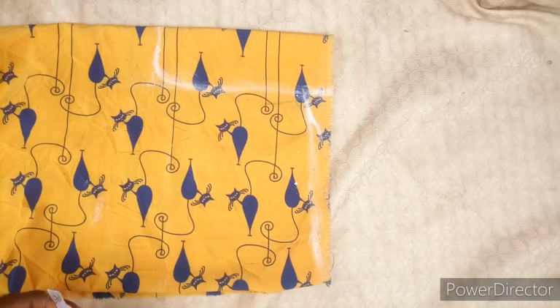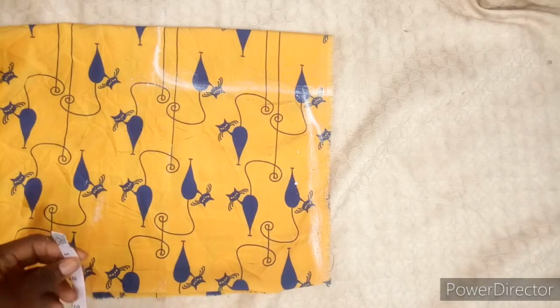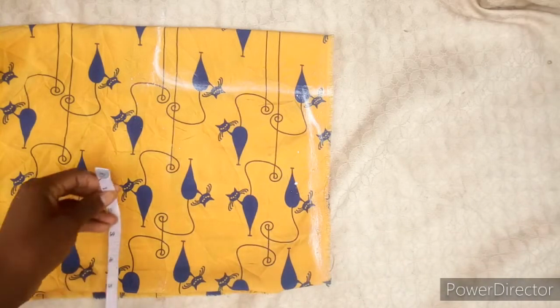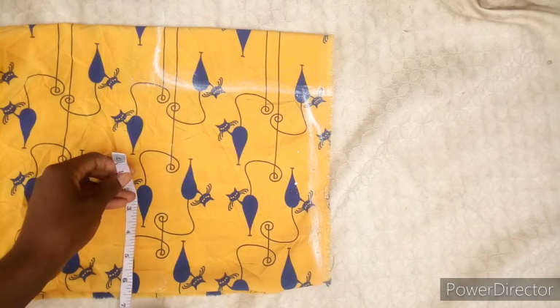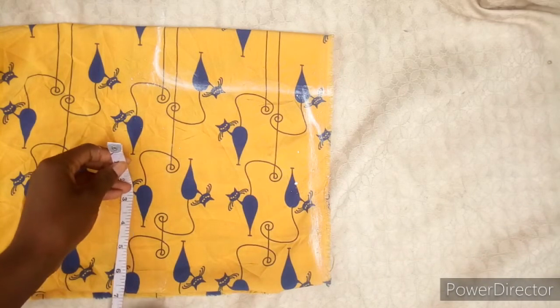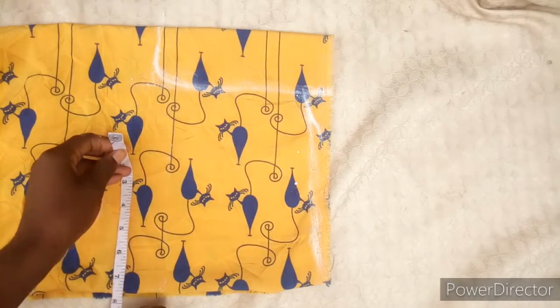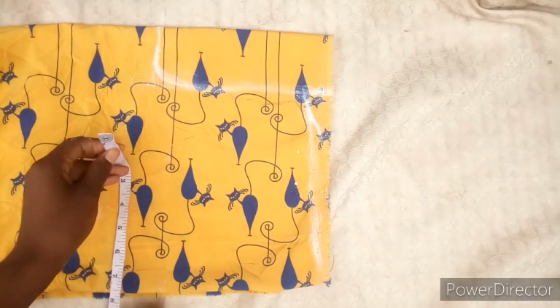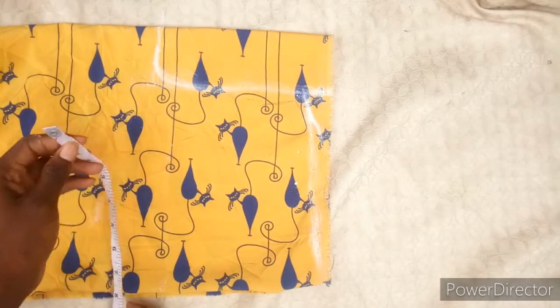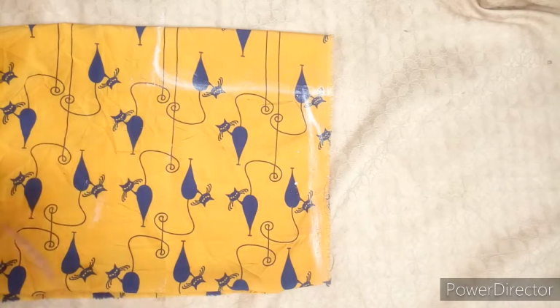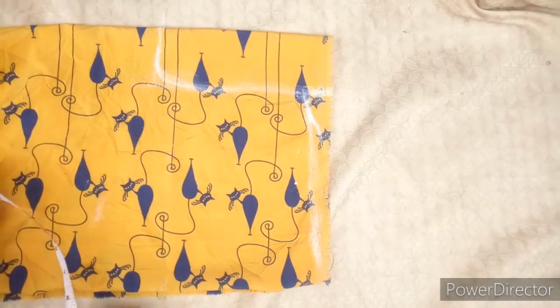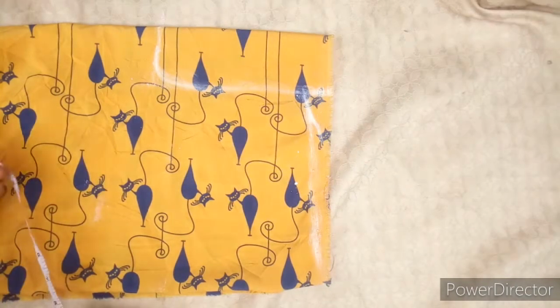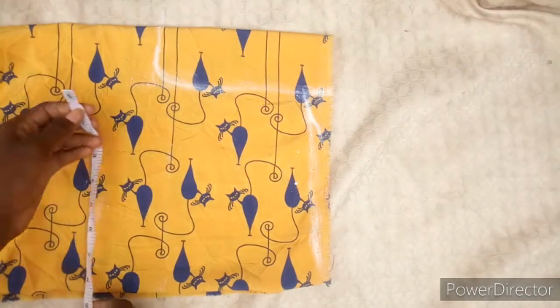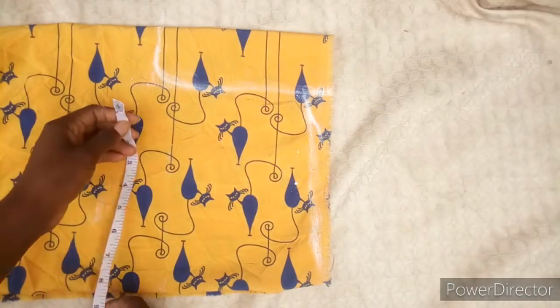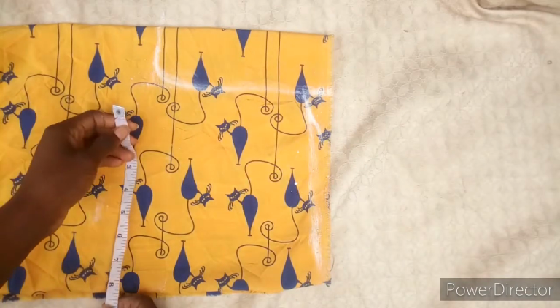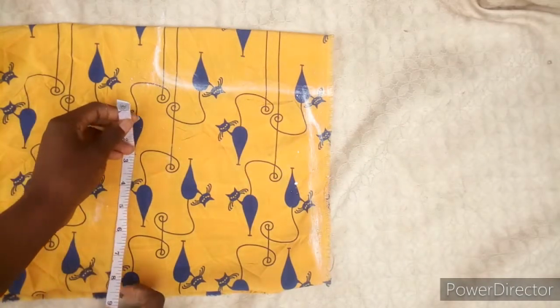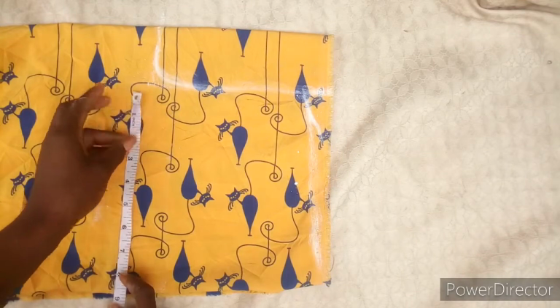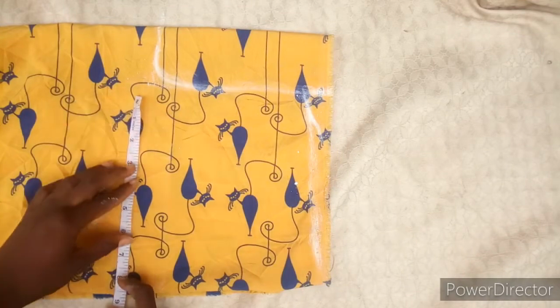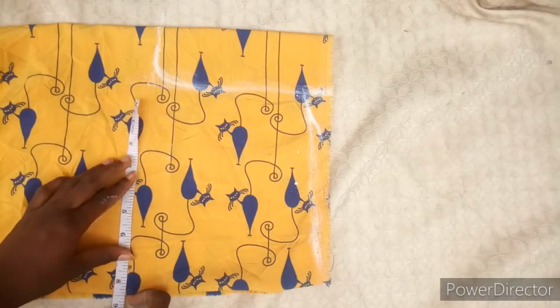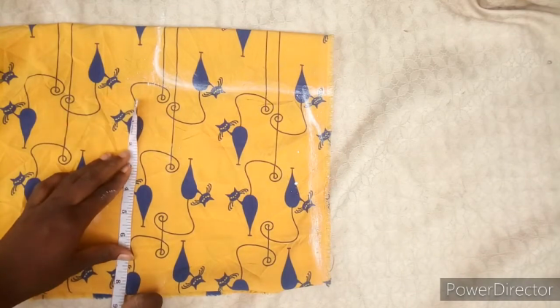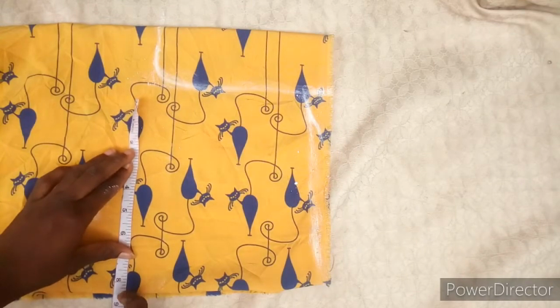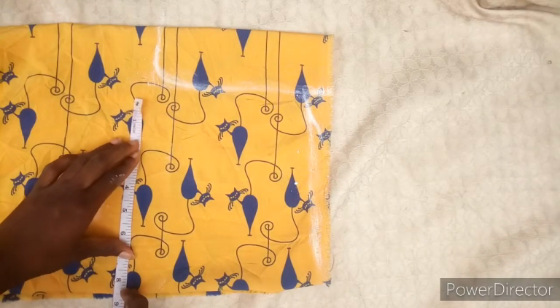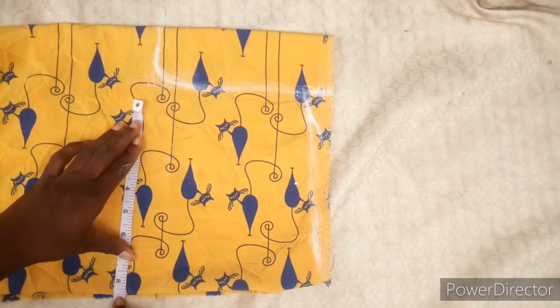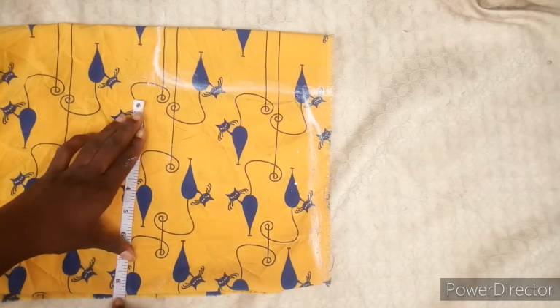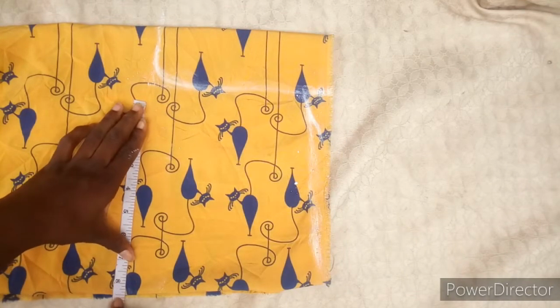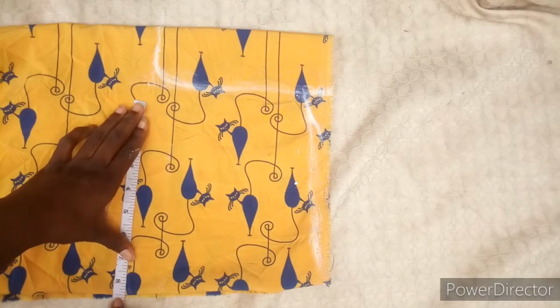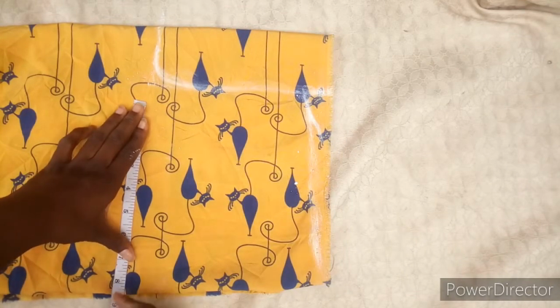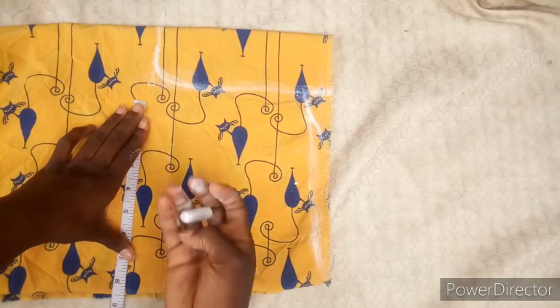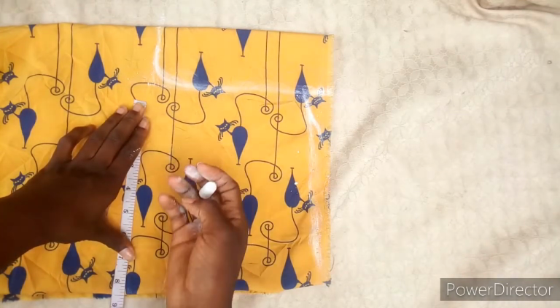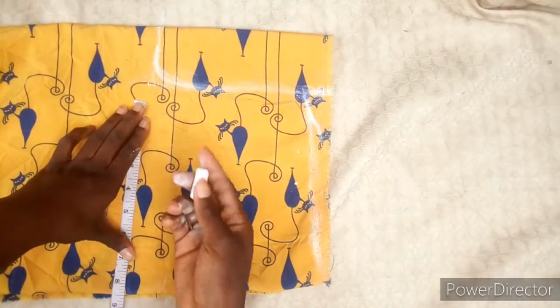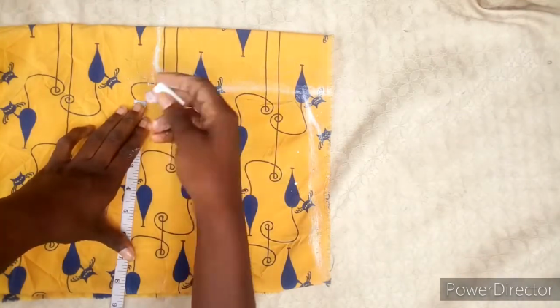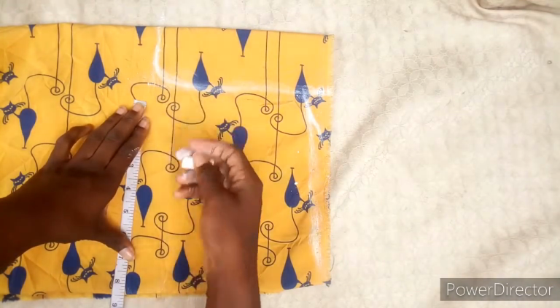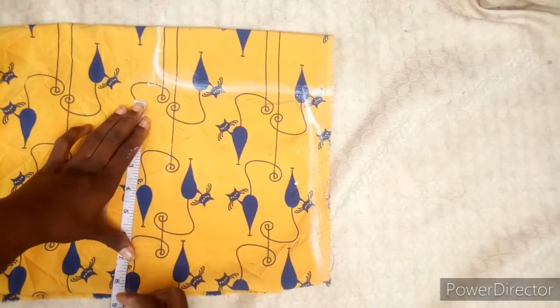Take your bust measurement and divide it by four, and you add your seam allowance to it.